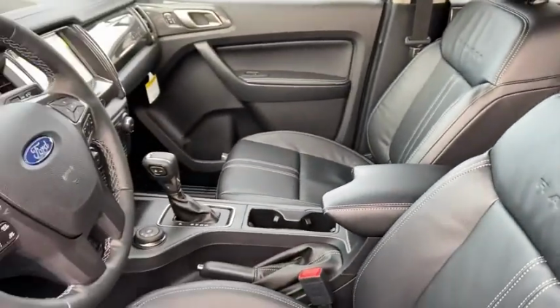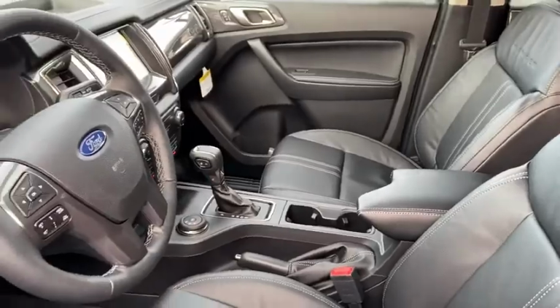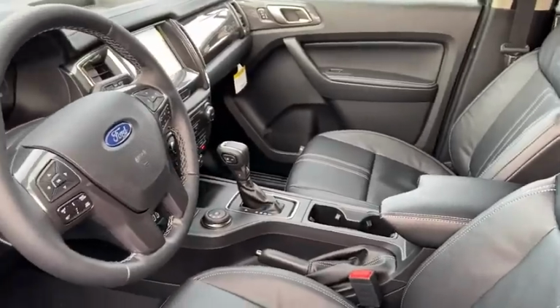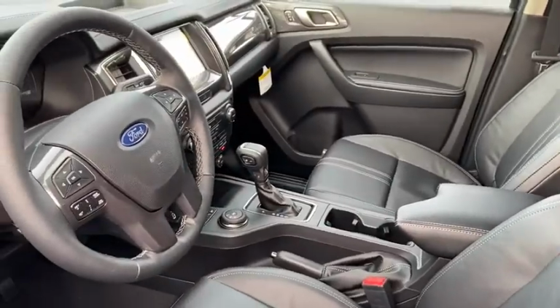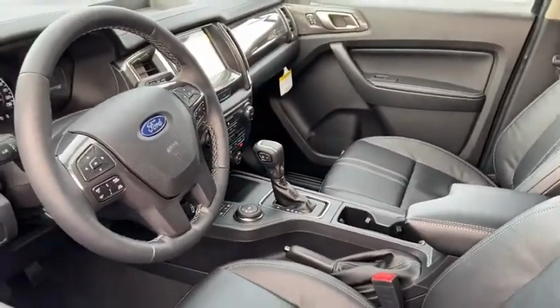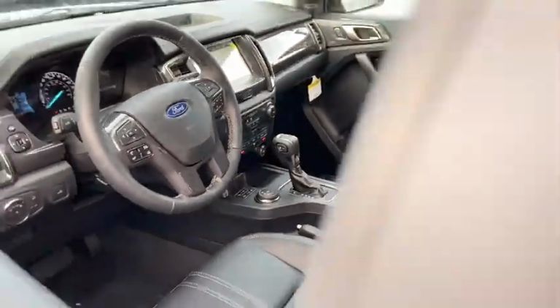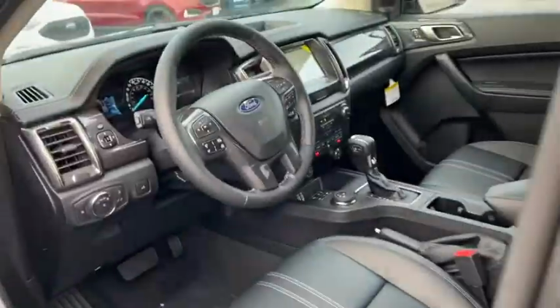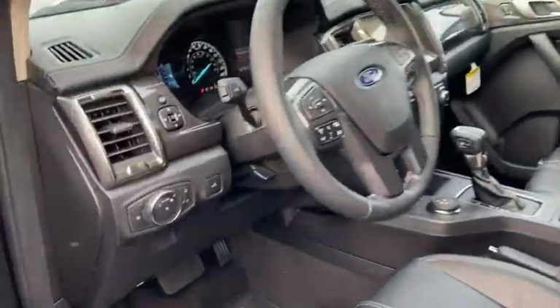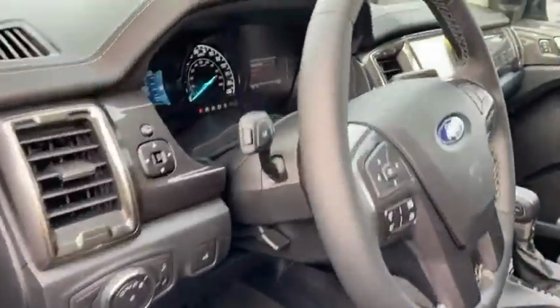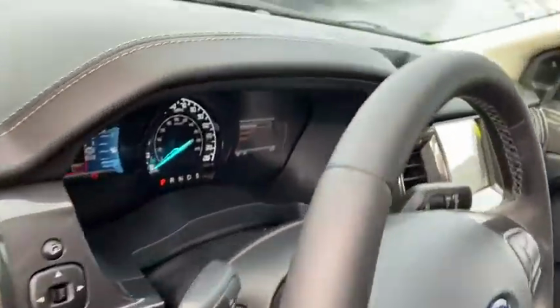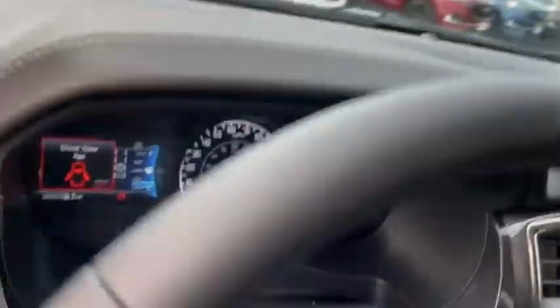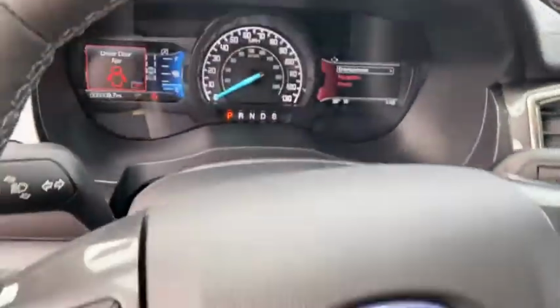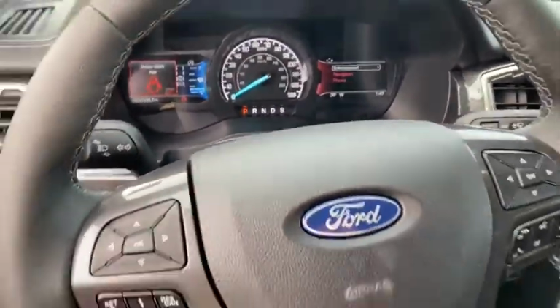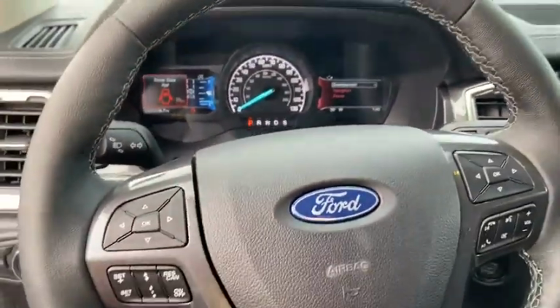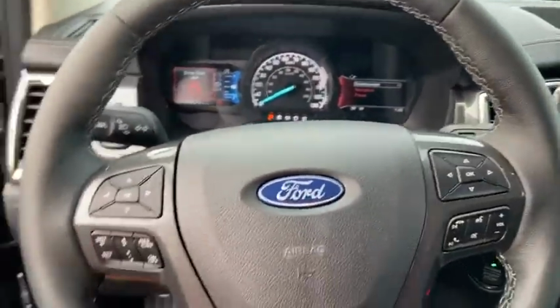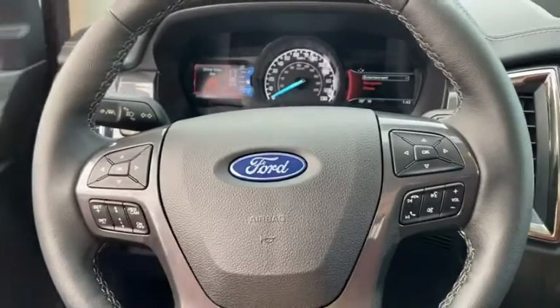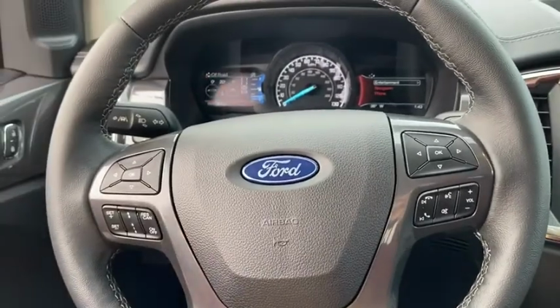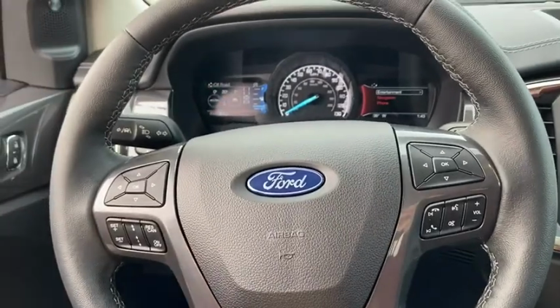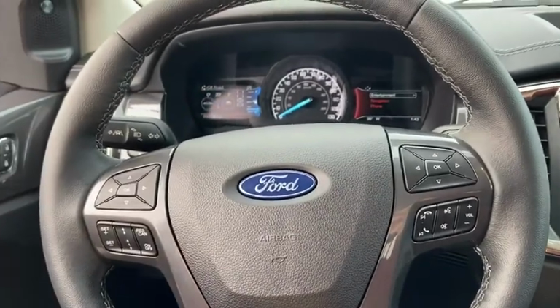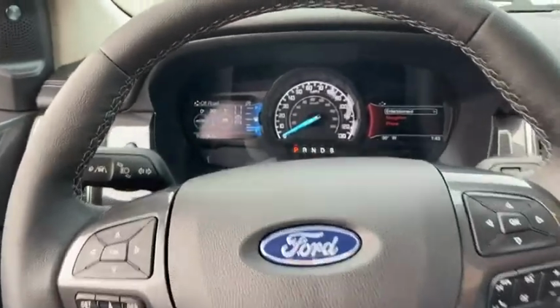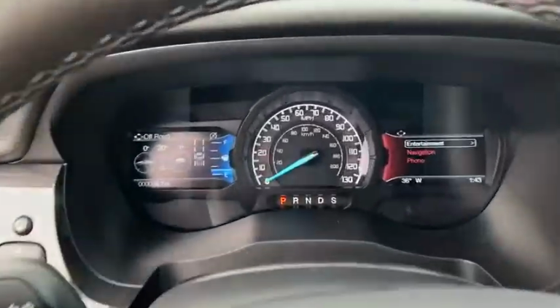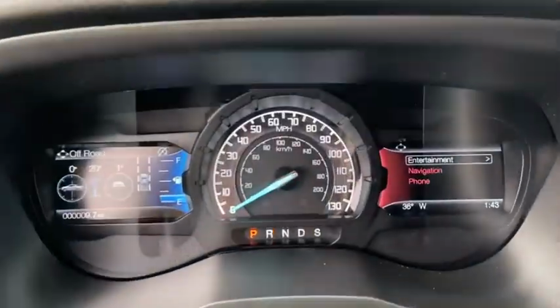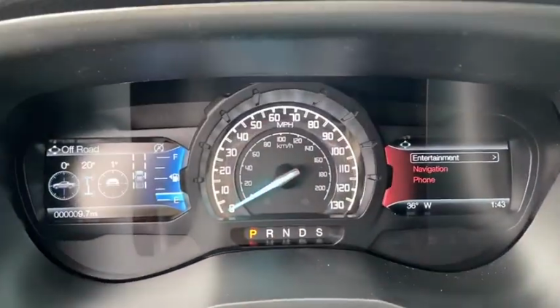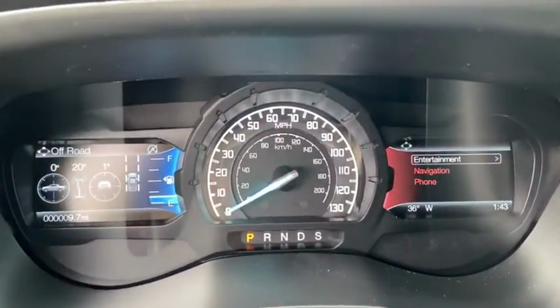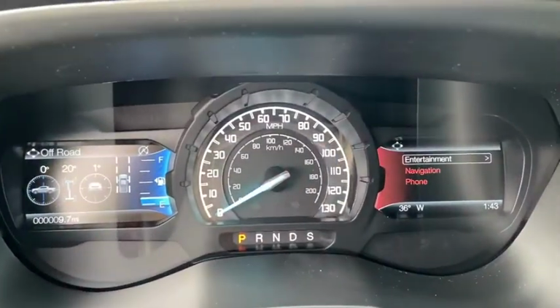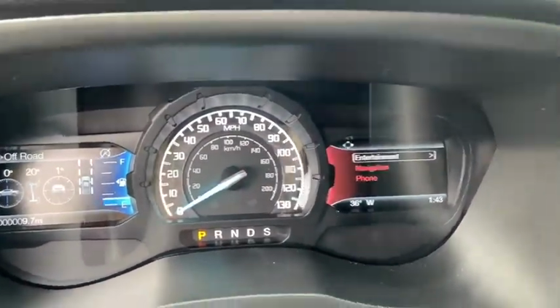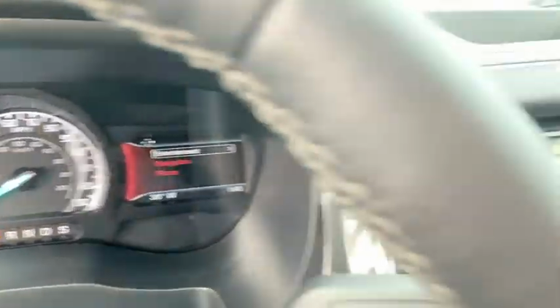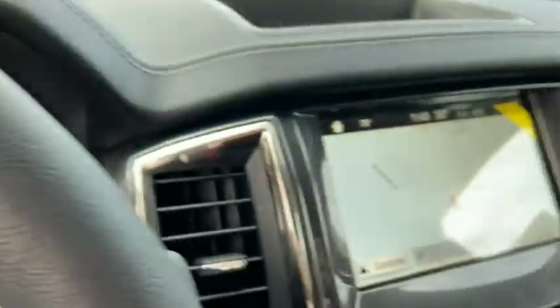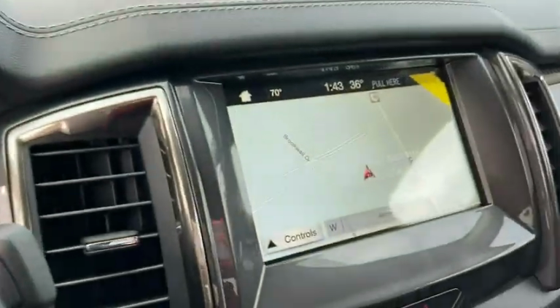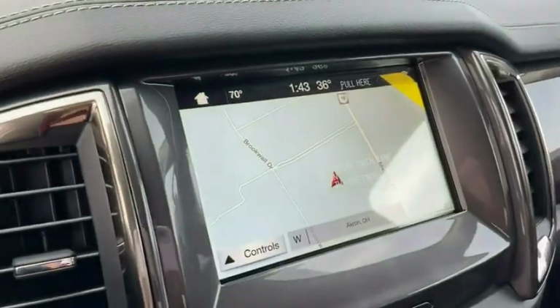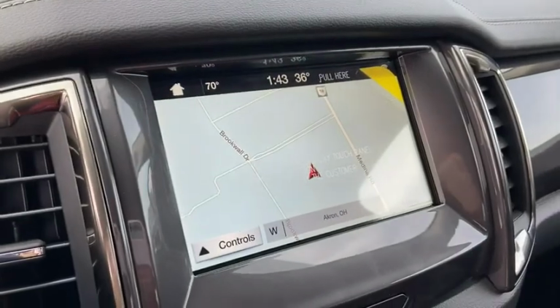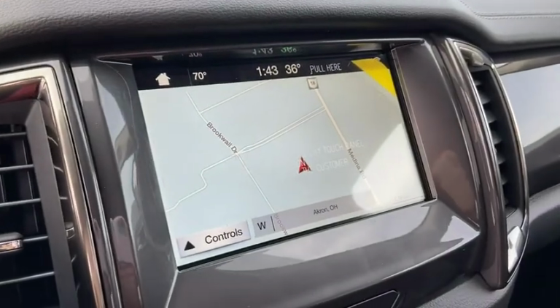Power windows, rear window defroster, electronic stability control, security system, fog lights, trip computer, heated front seats, compass, off-road package, overhead console.